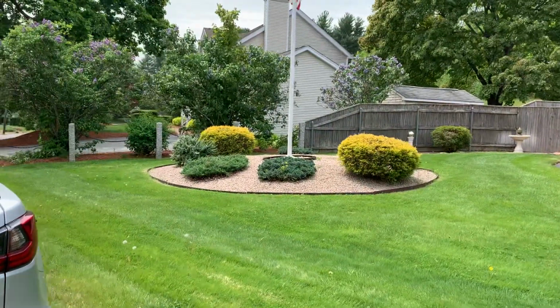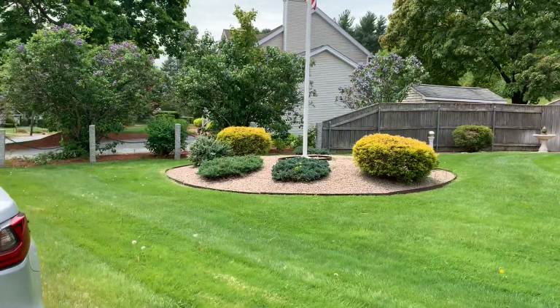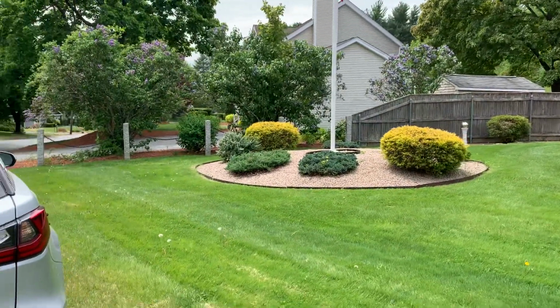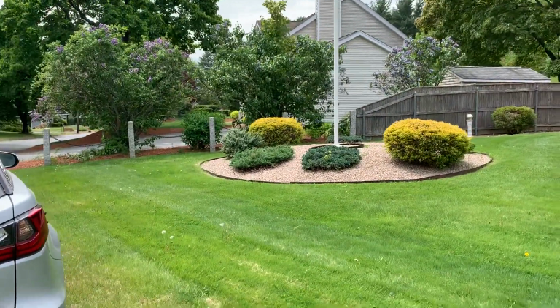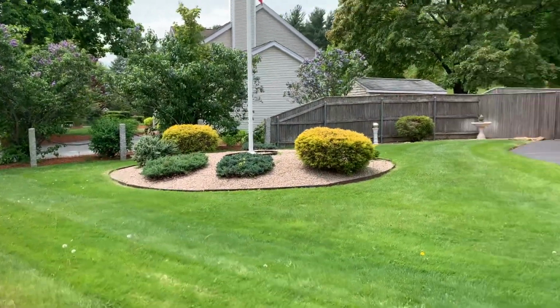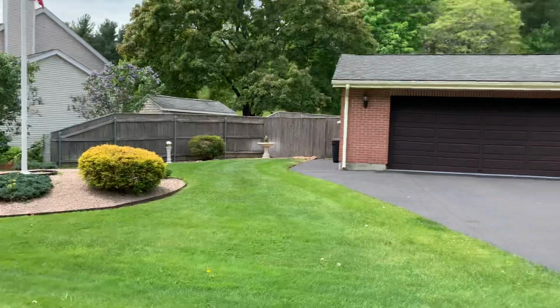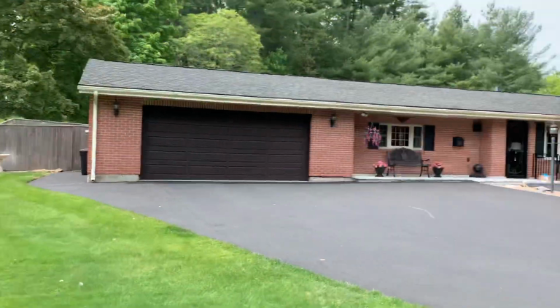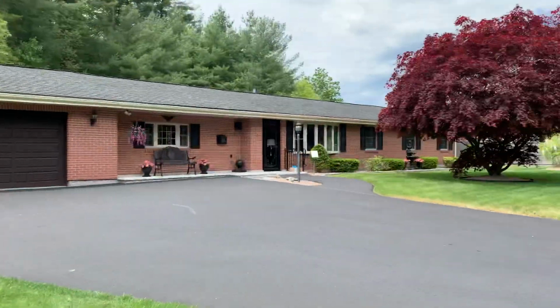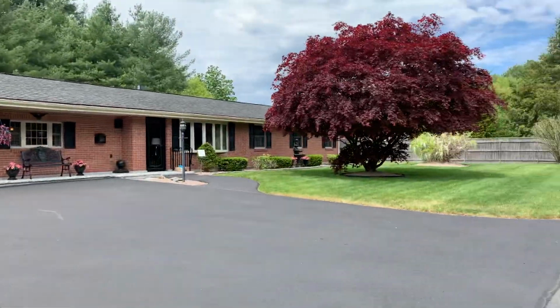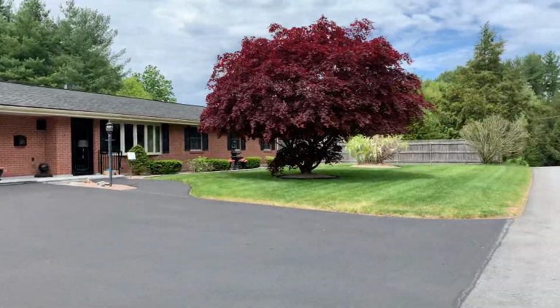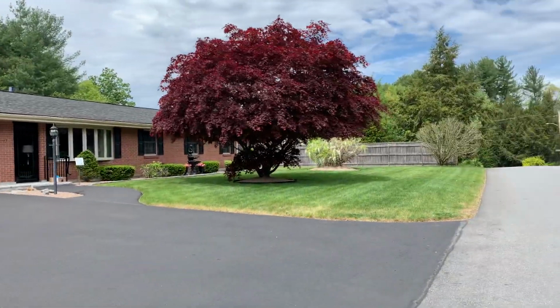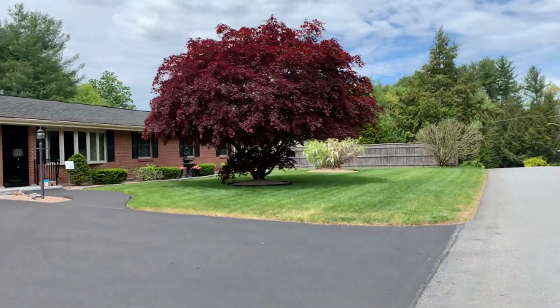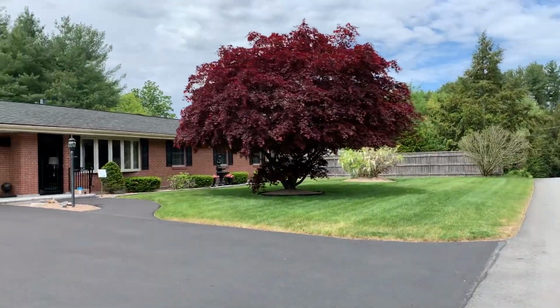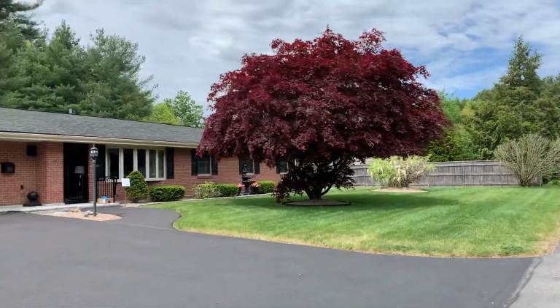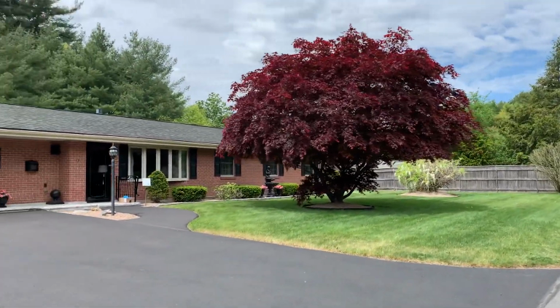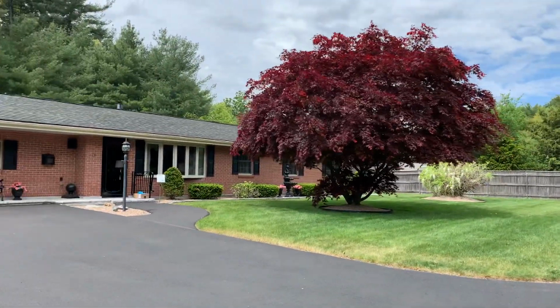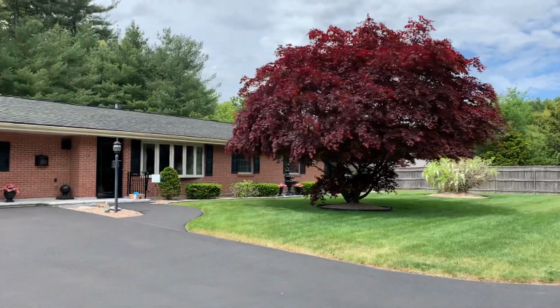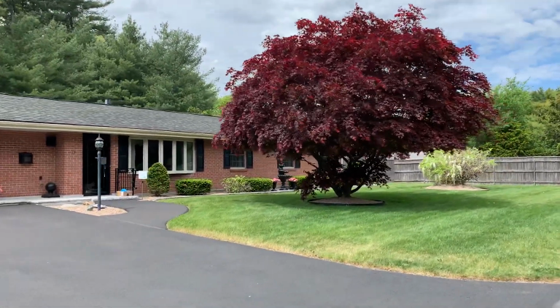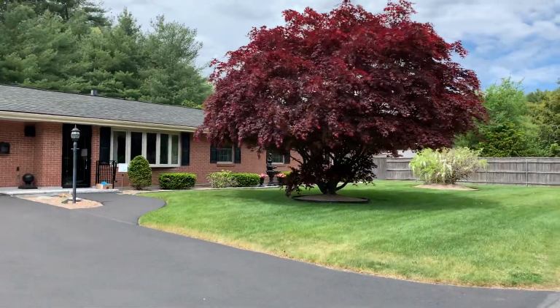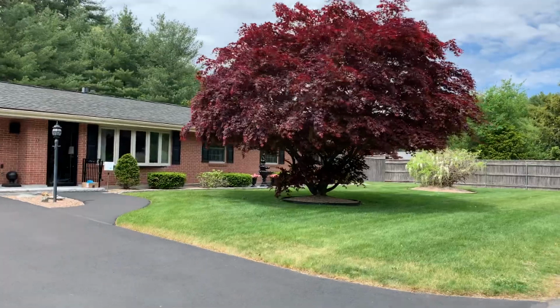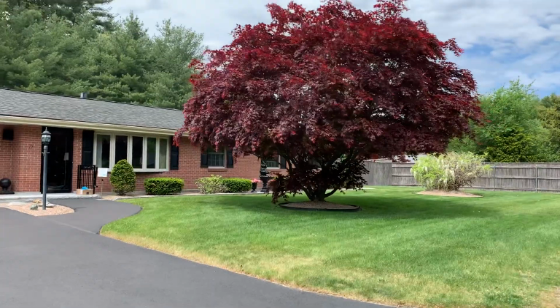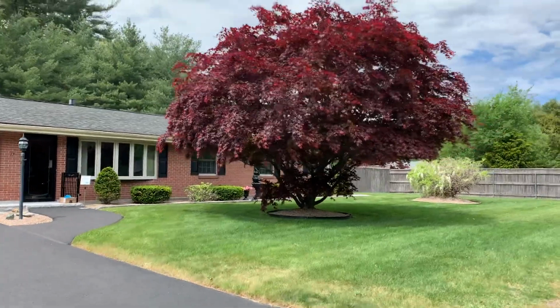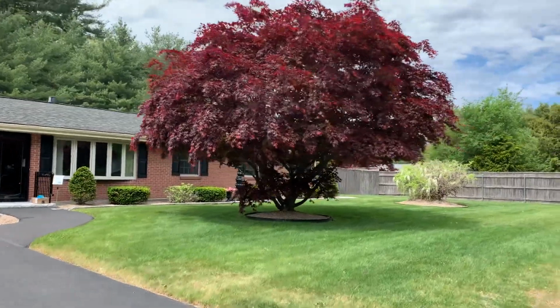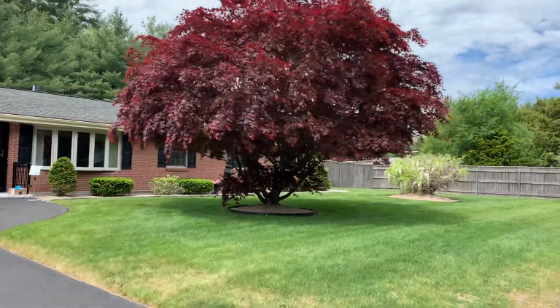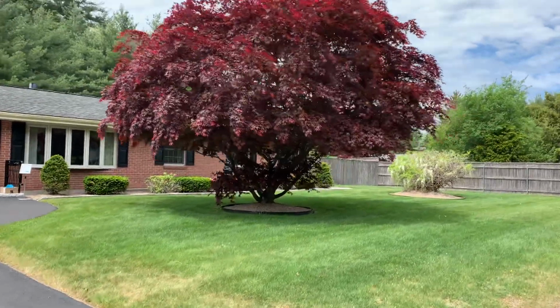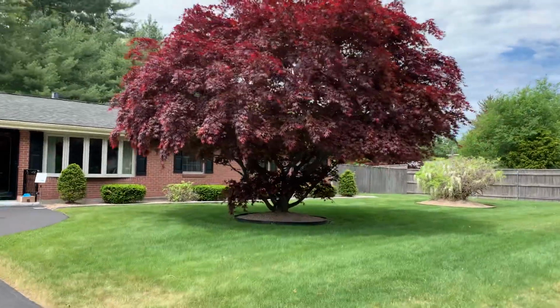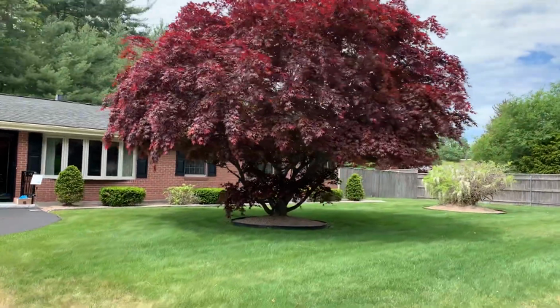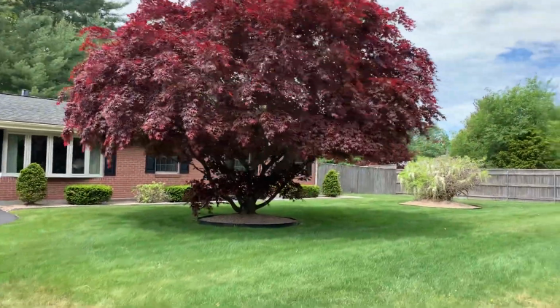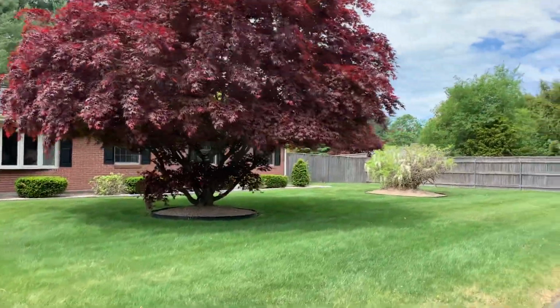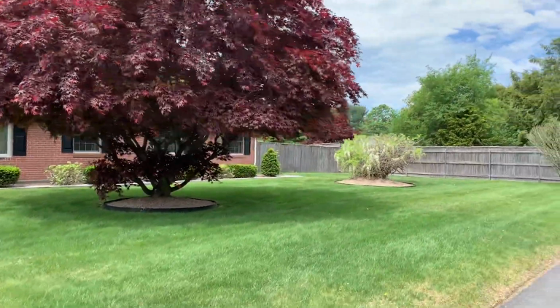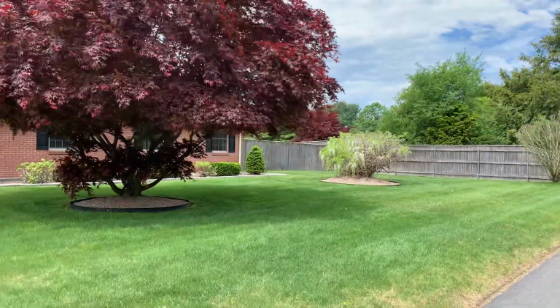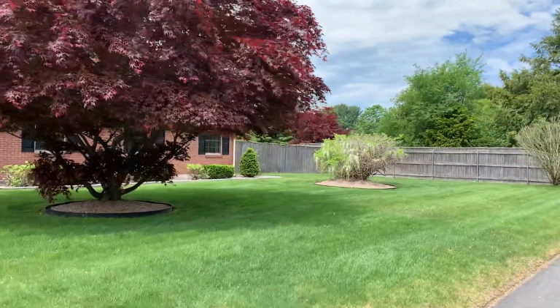You can see the front yard is beautifully landscaped. This home is all one level. I'll walk over to the other side so you can see how much land you get.